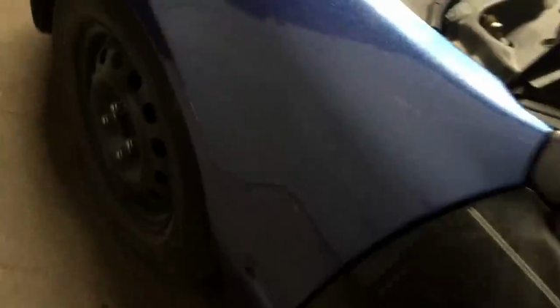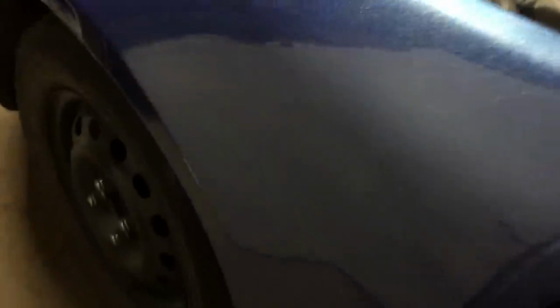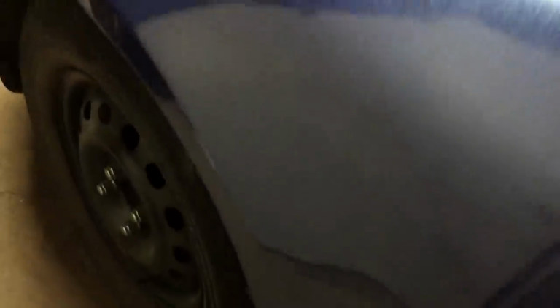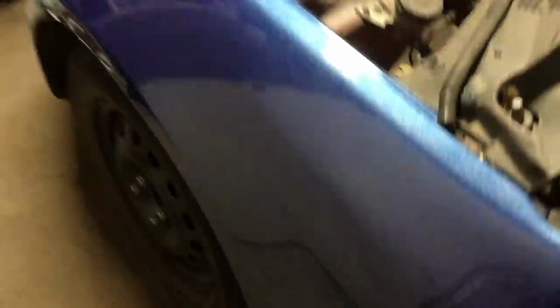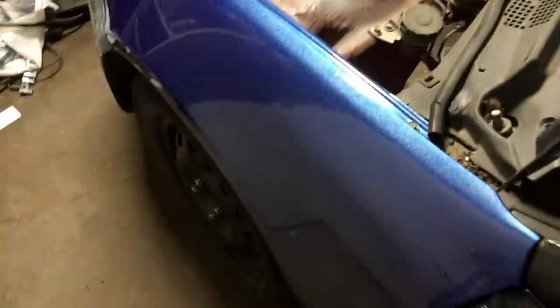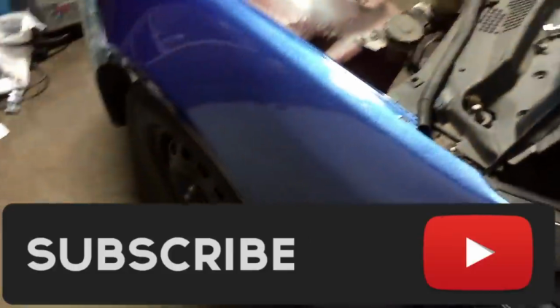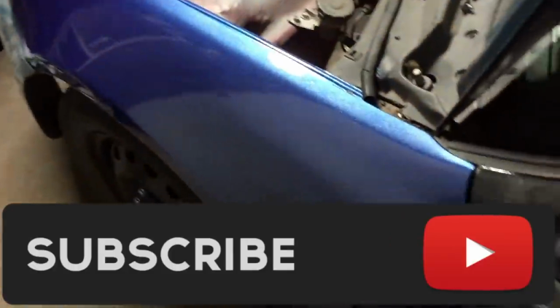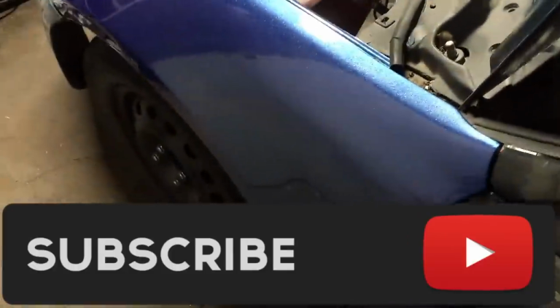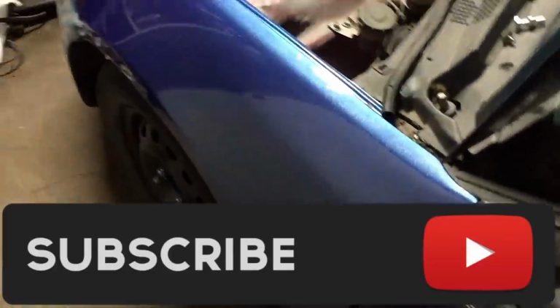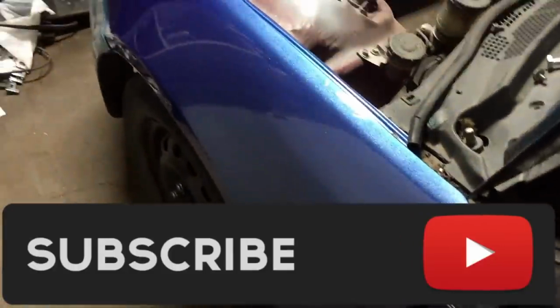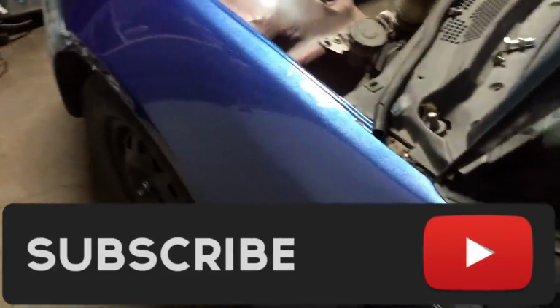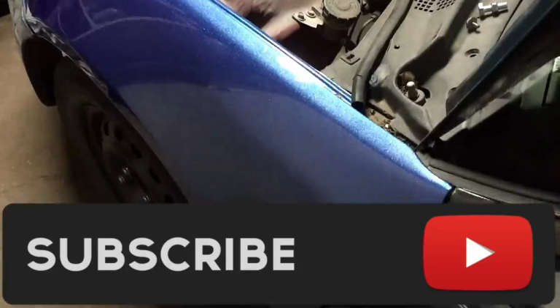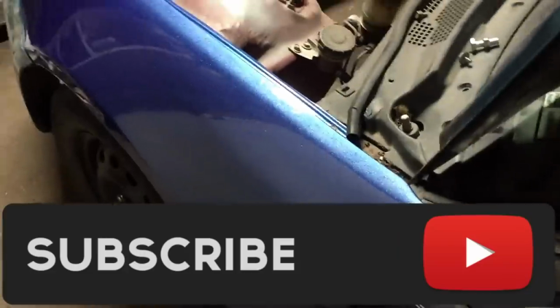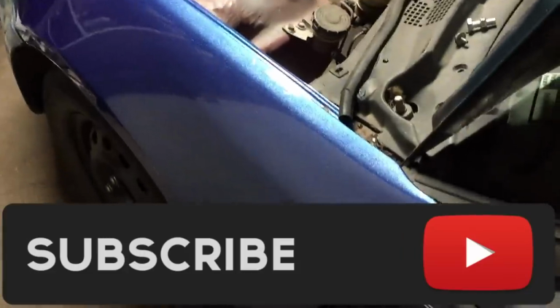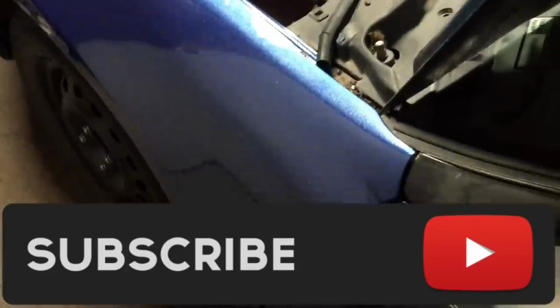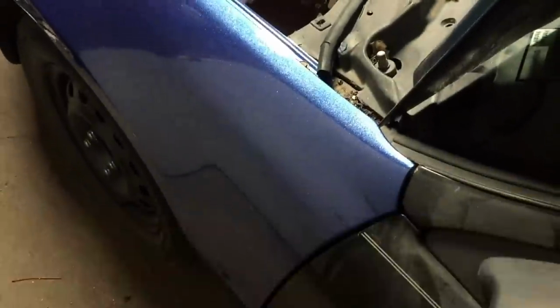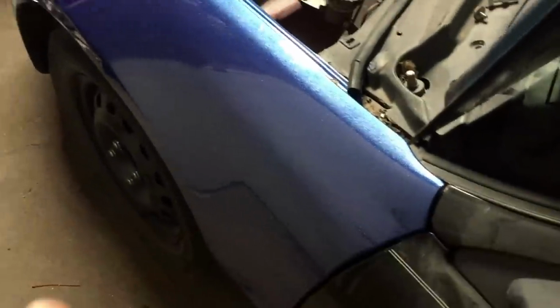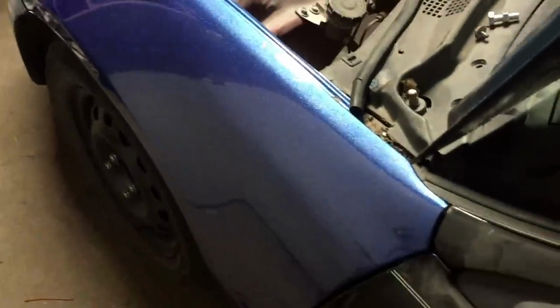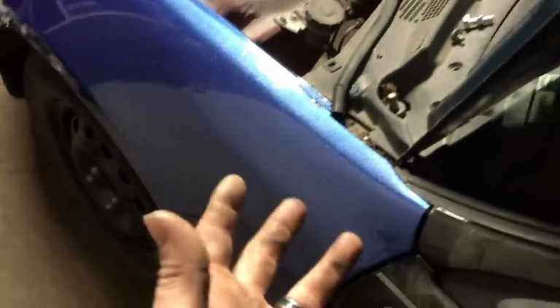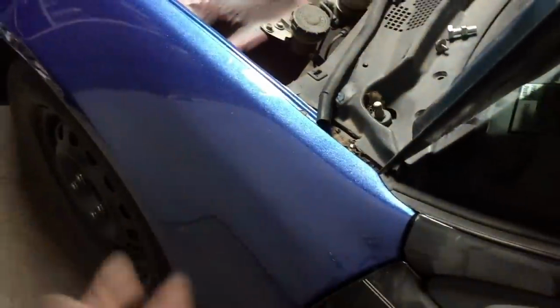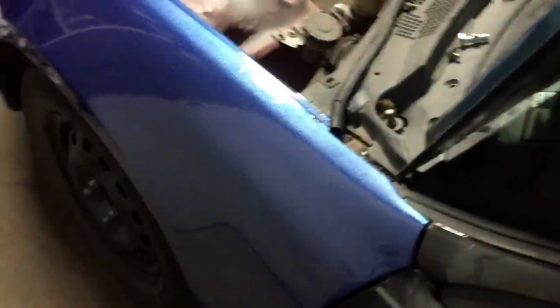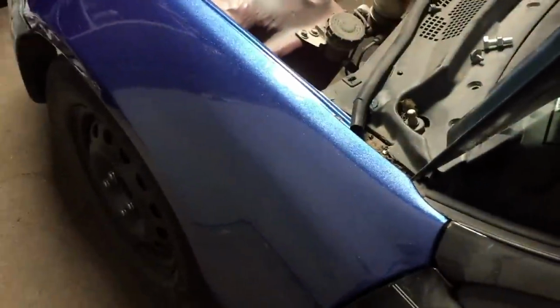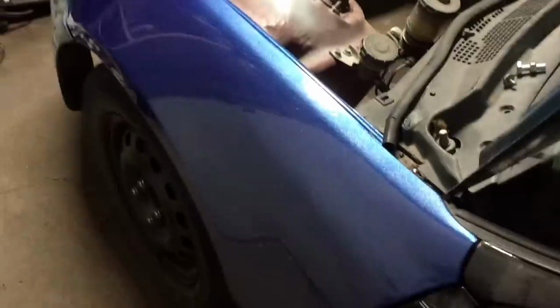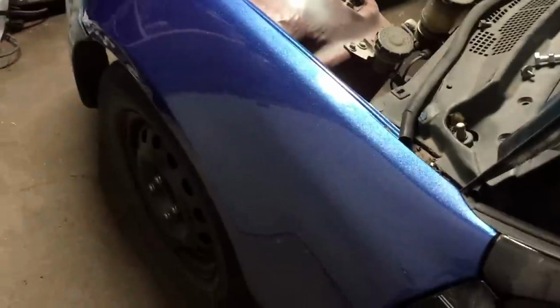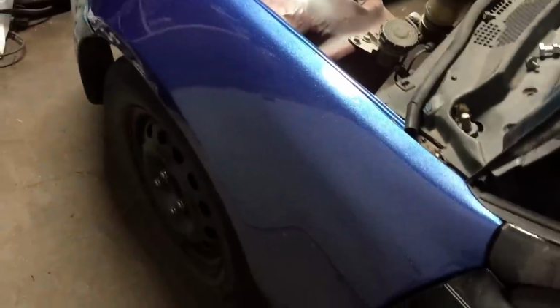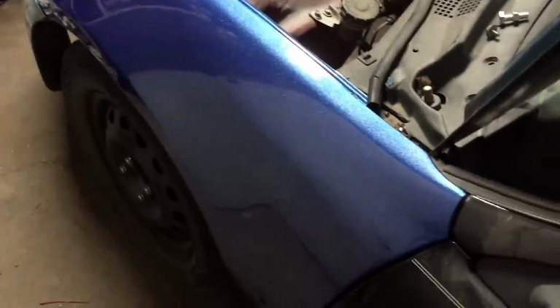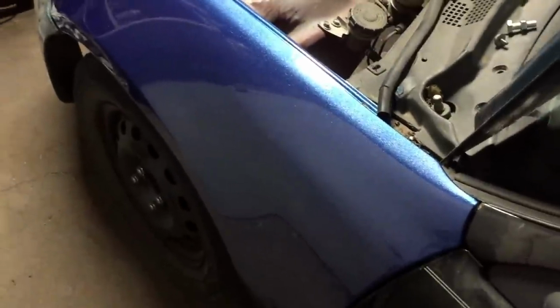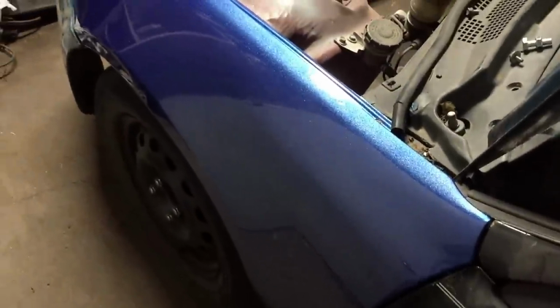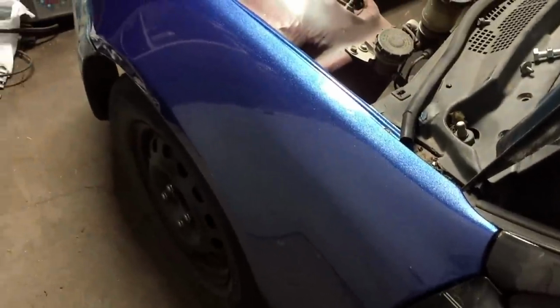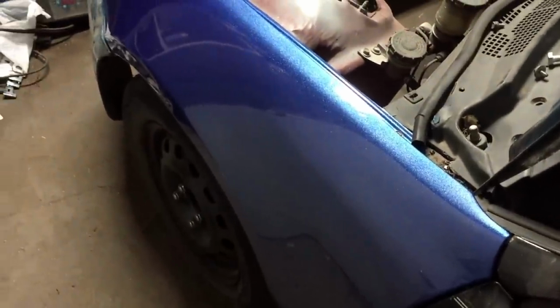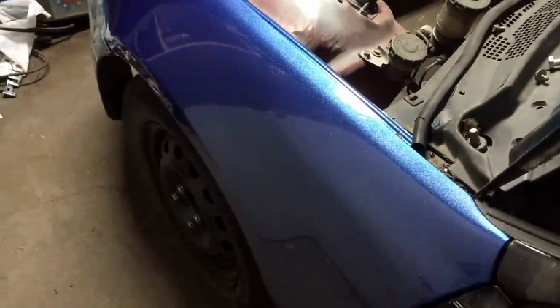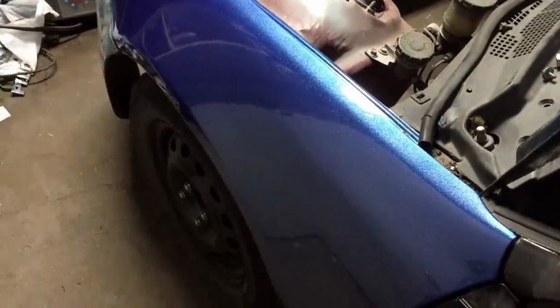It looks really, really good. Definitely smash that like button, subscribe to the channel if you haven't already, and let me know what you guys think below. This is SprayMax 2K clear over some Rust-Oleum metal flake paint. Hope you enjoyed the video — thanks for watching.